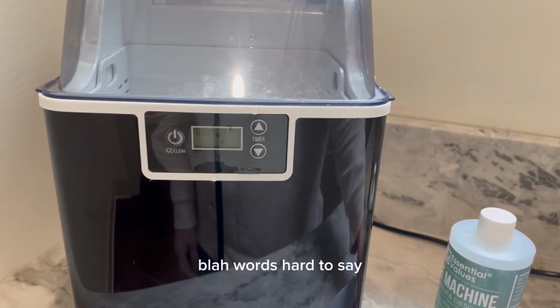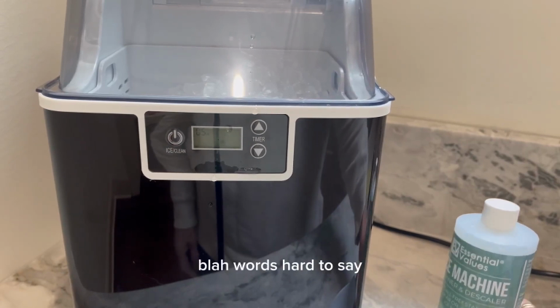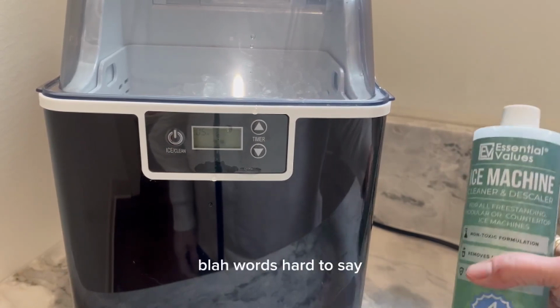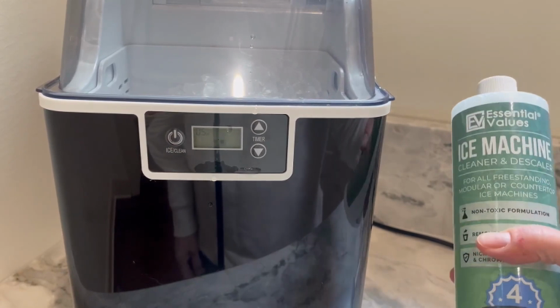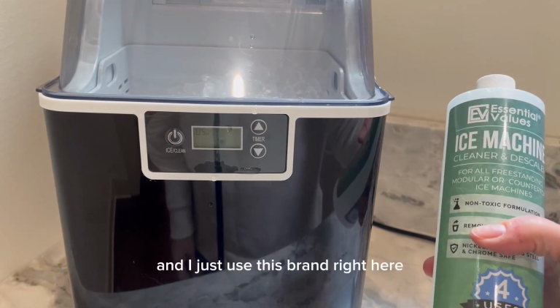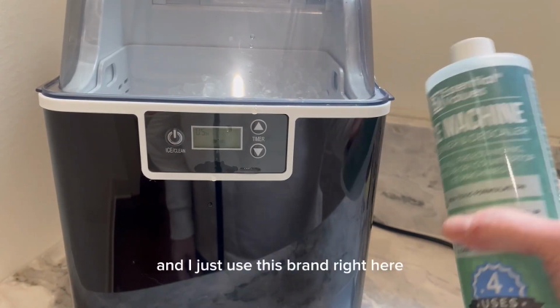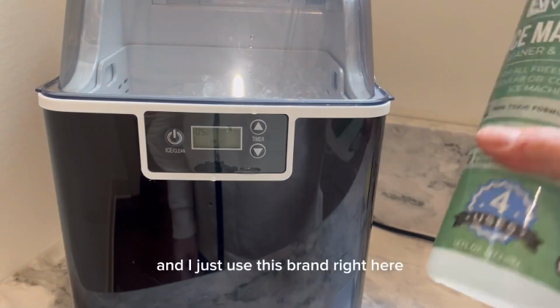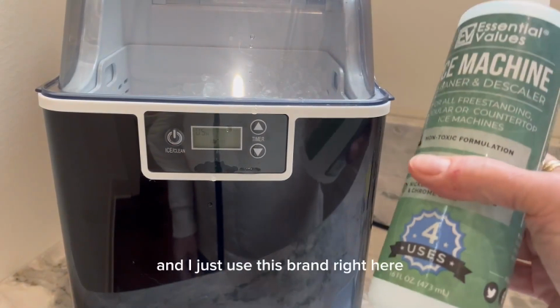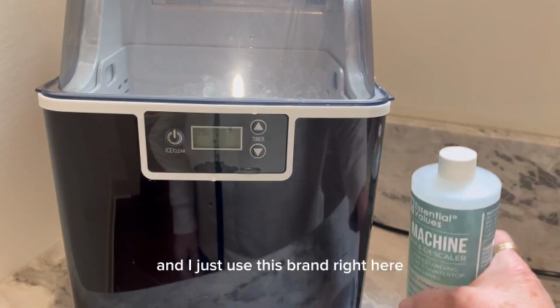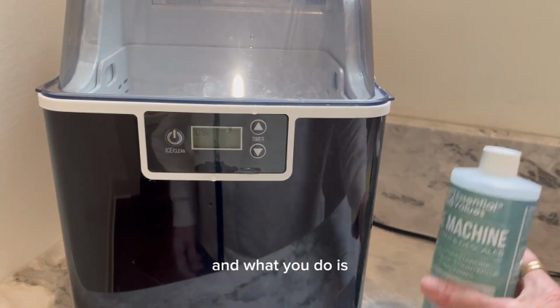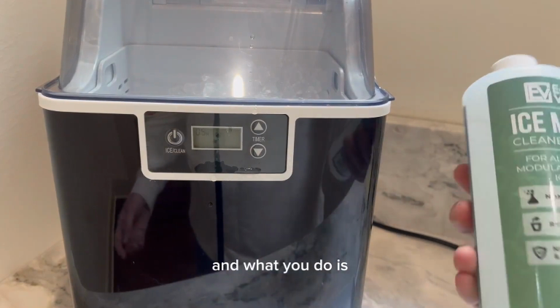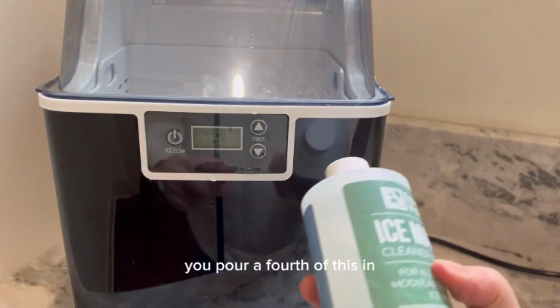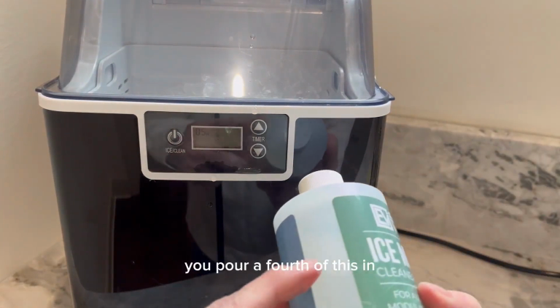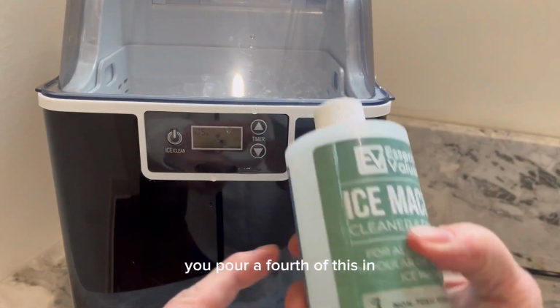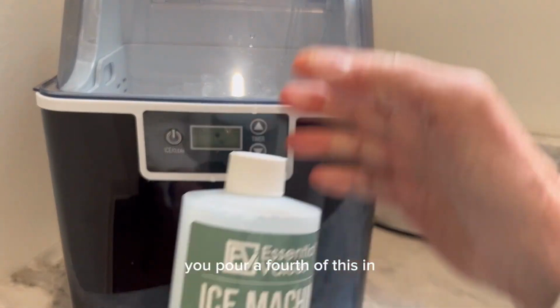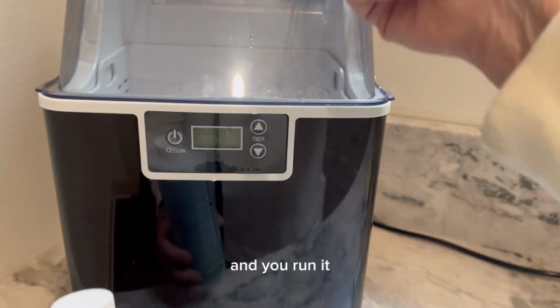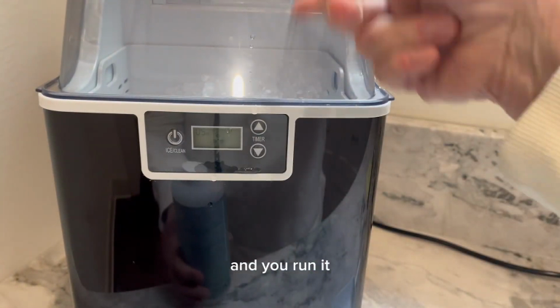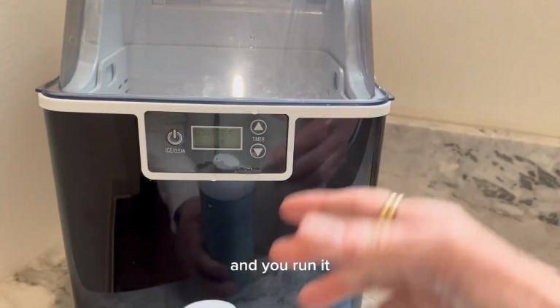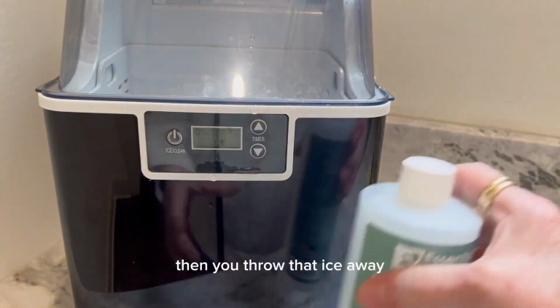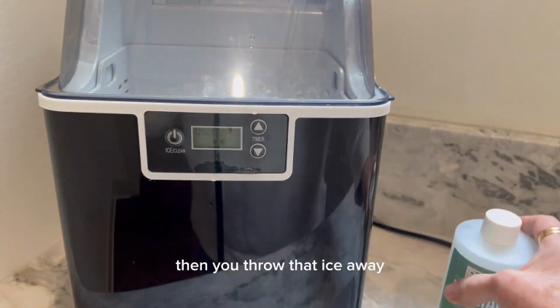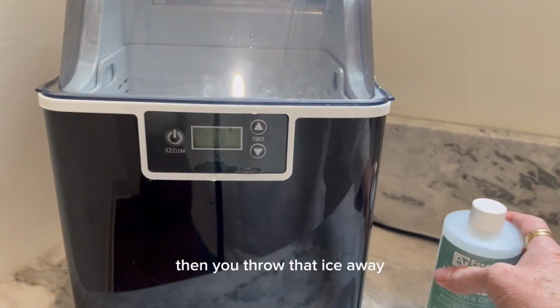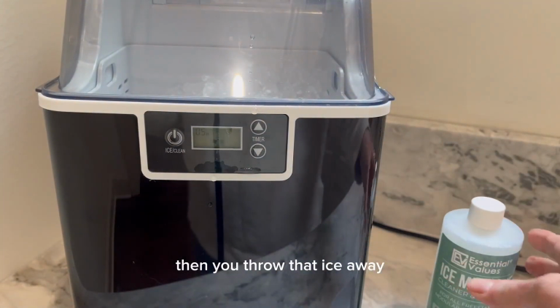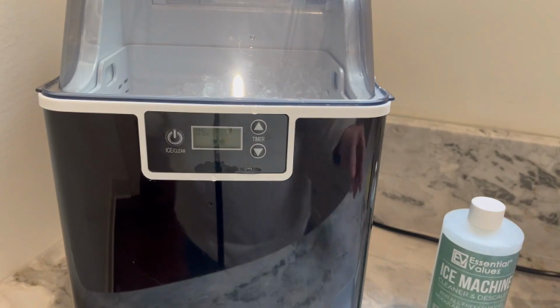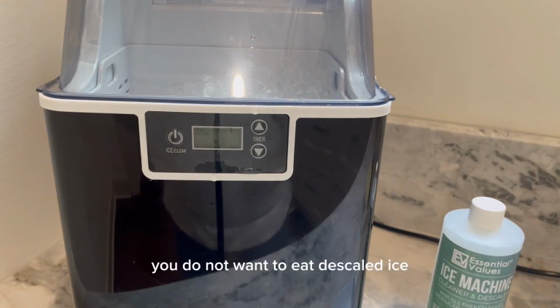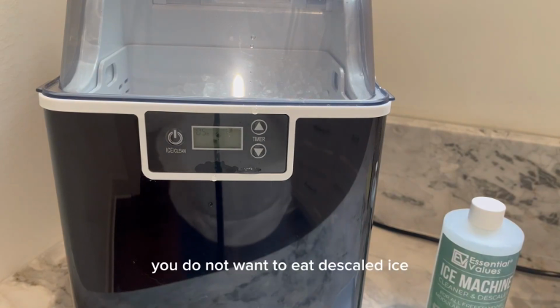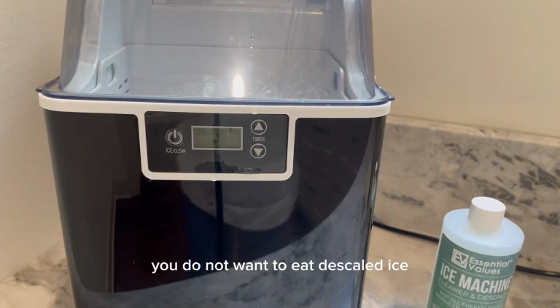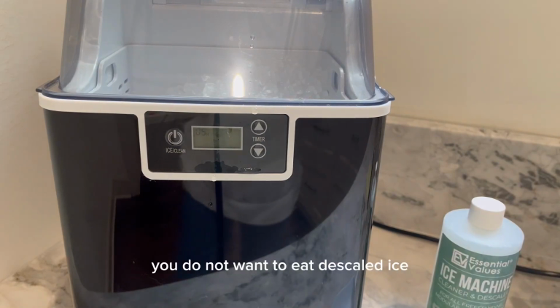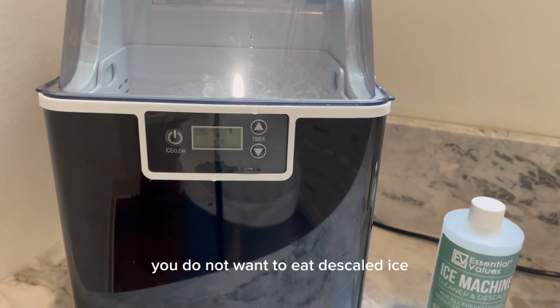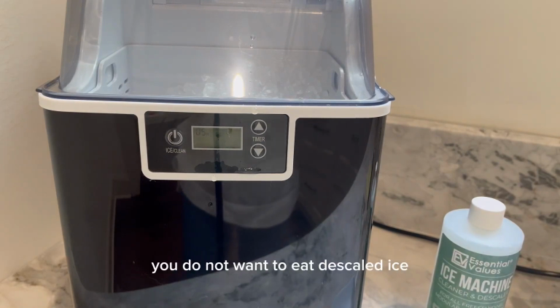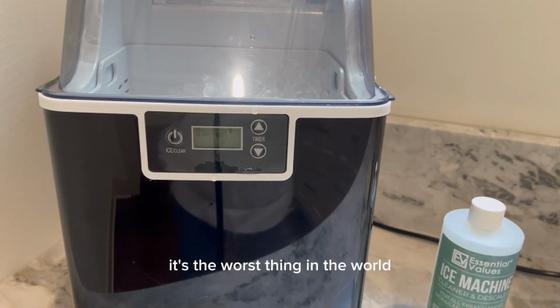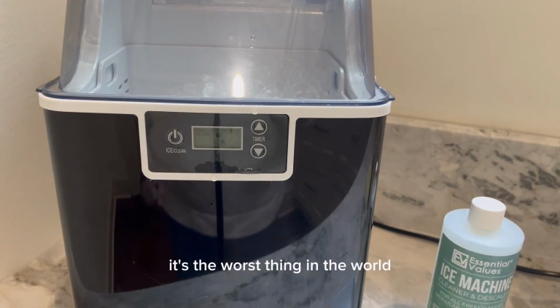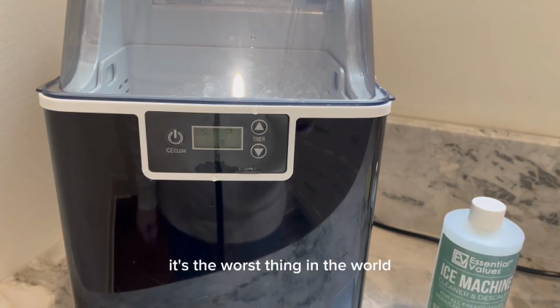I just use this brand right here. What you do is pour a fourth of this in and run it, then throw that ice away. You do not want to eat descaled ice — it's the worst thing in the world.